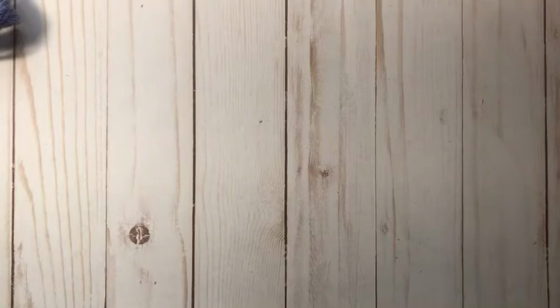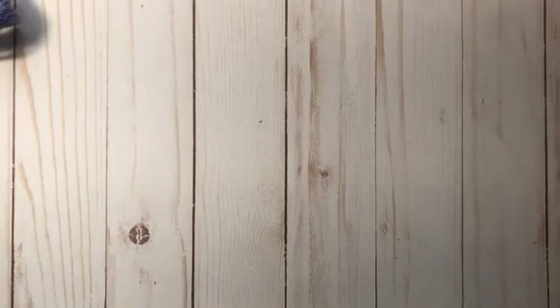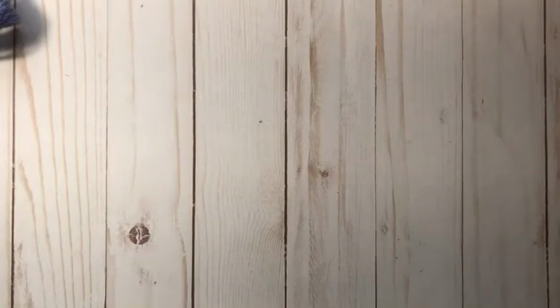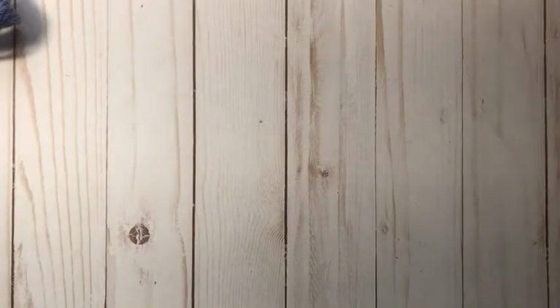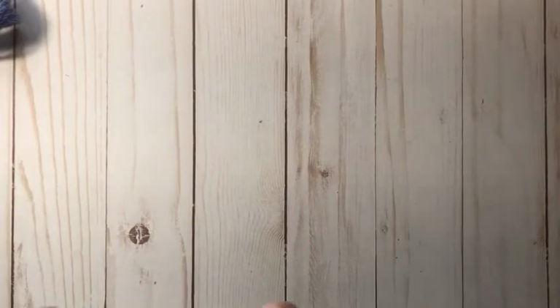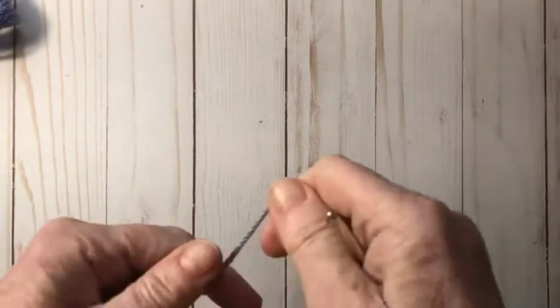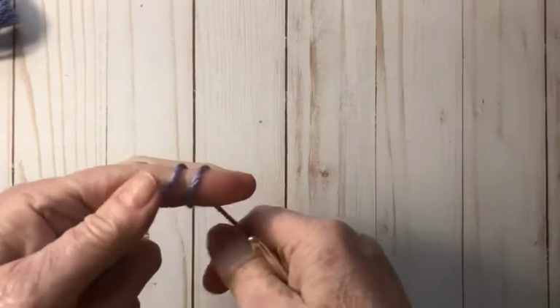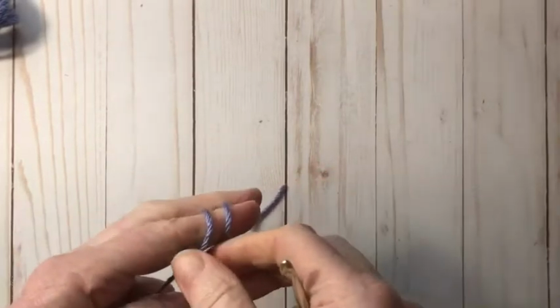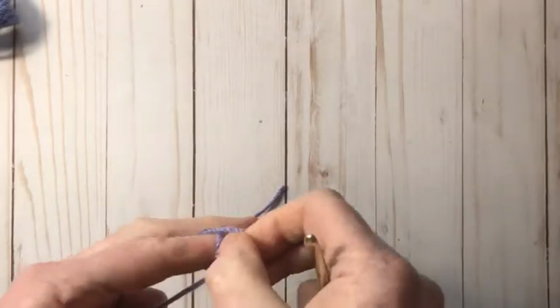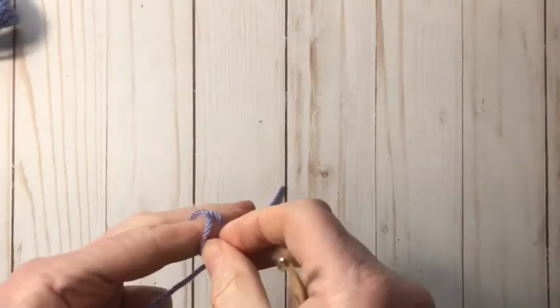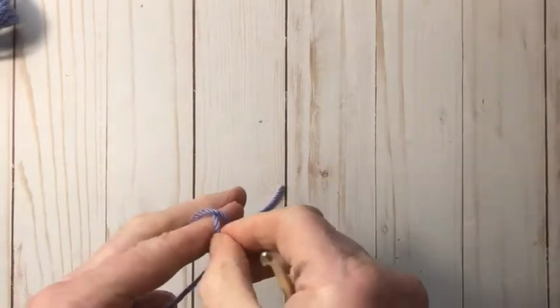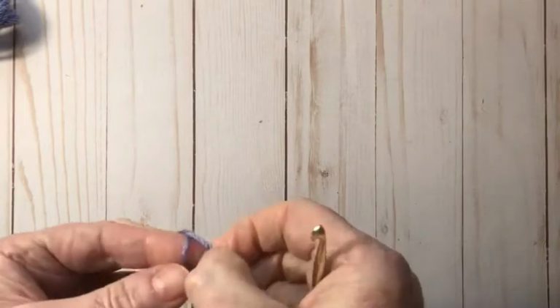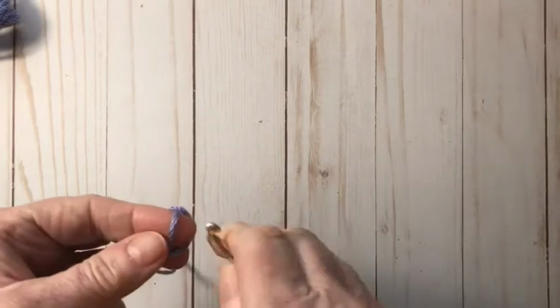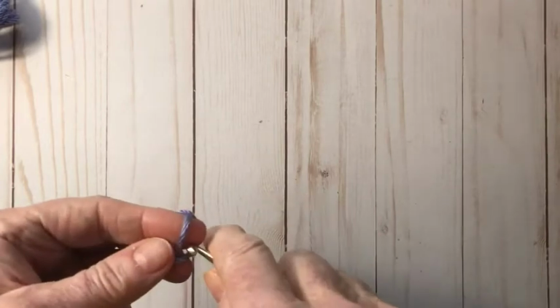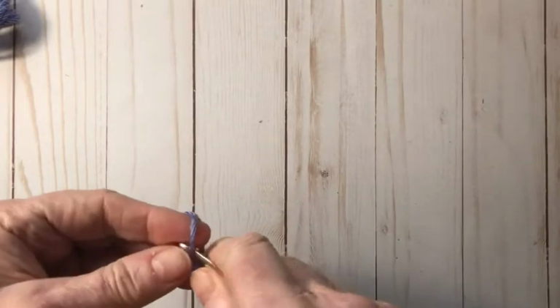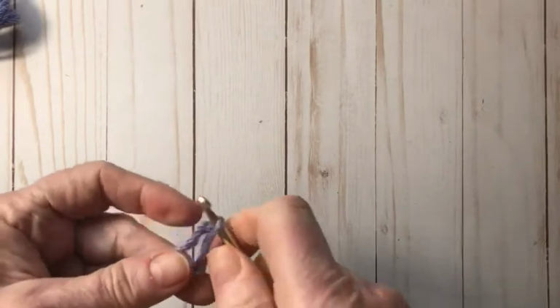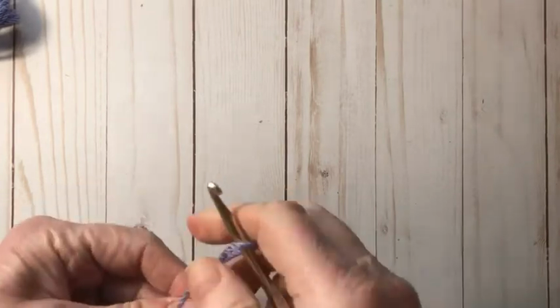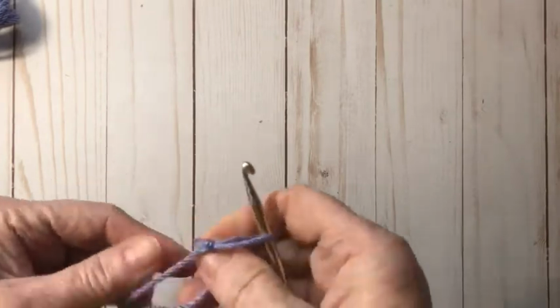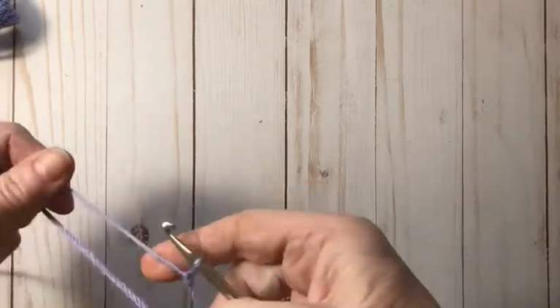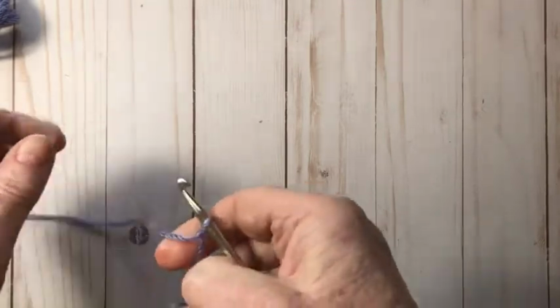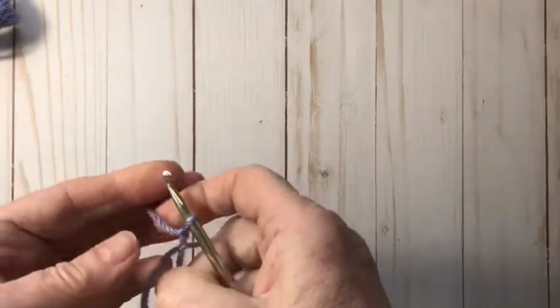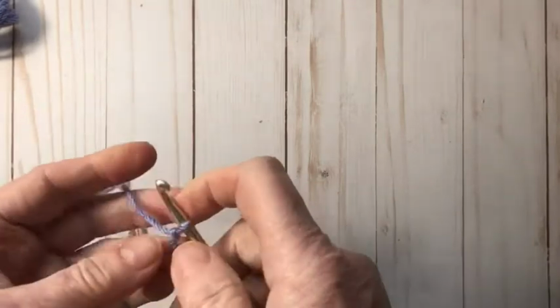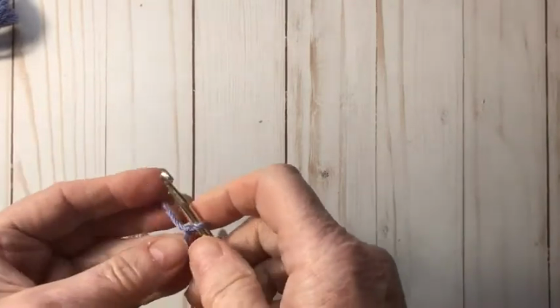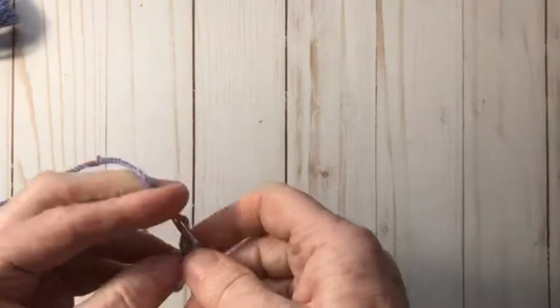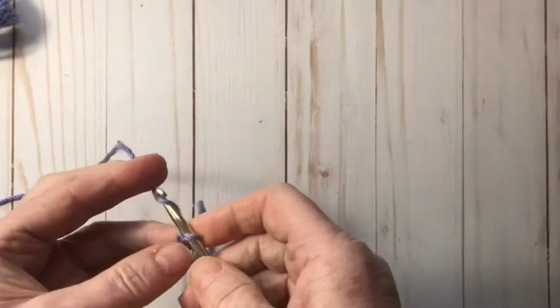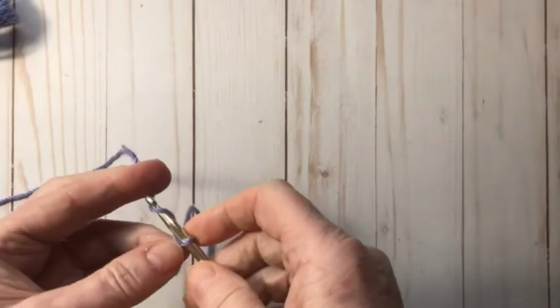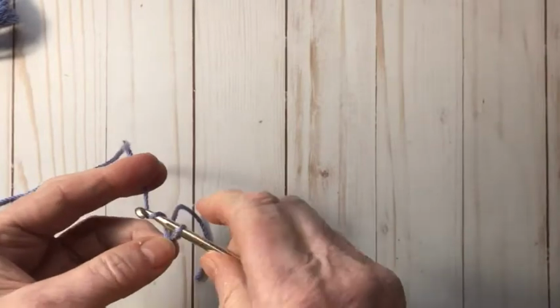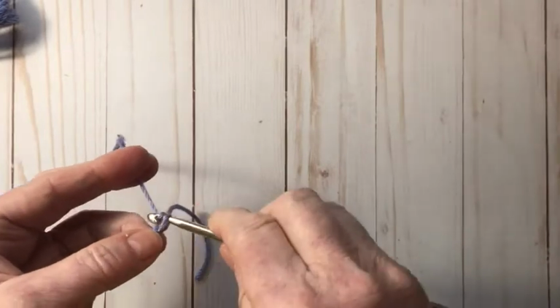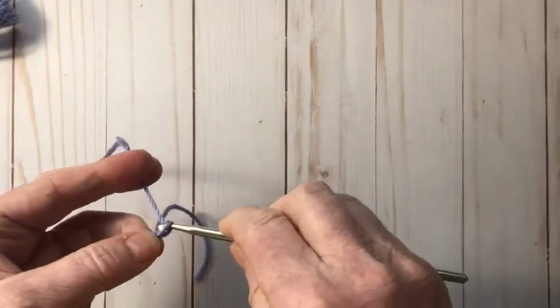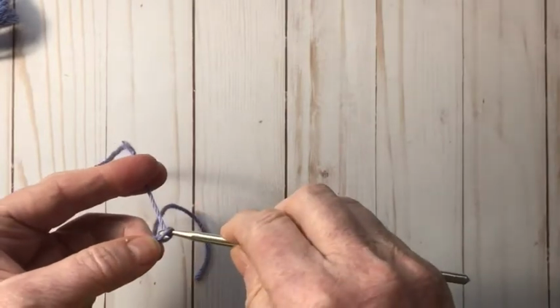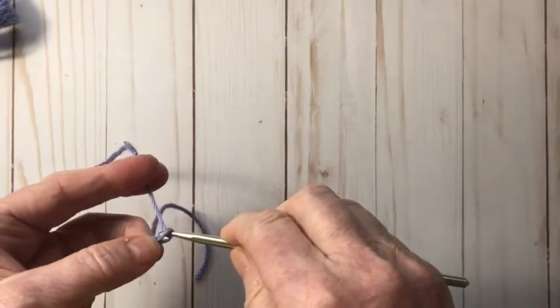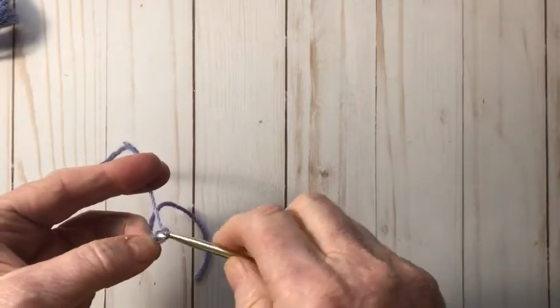Hi there, I'm Pam Carr, and in this video I'm going to show you how to do a three double crochet cluster. This is a really beautiful stitch to learn, and you can use it in bralettes or all different kinds of projects.